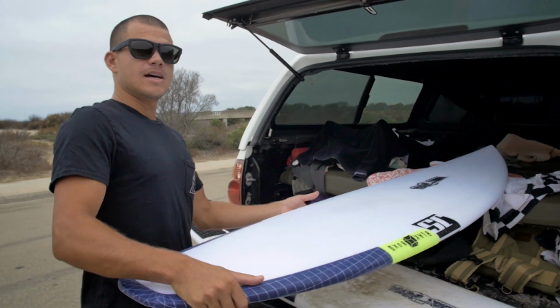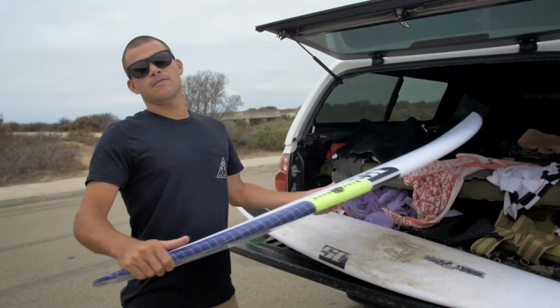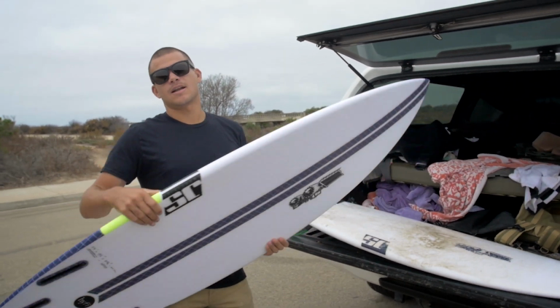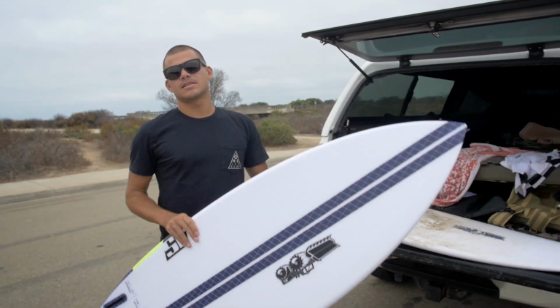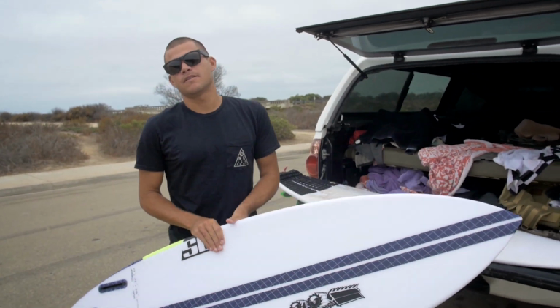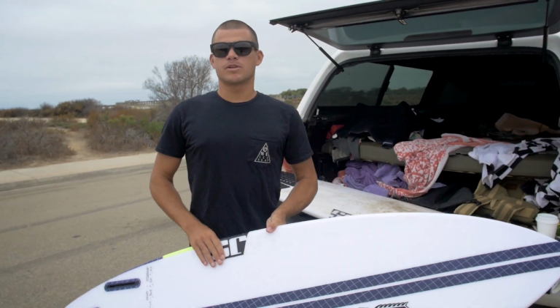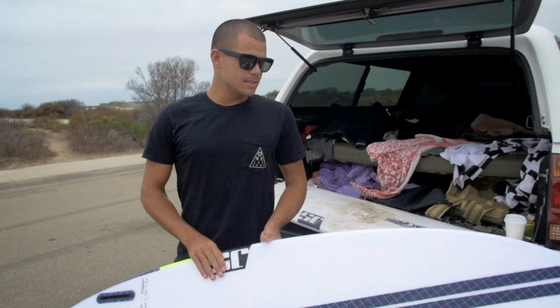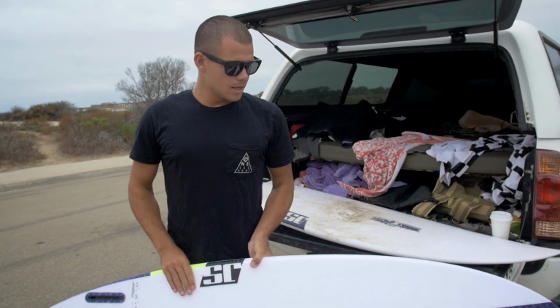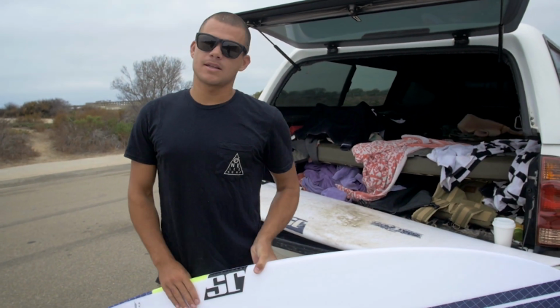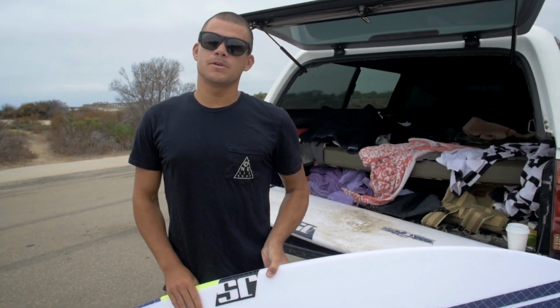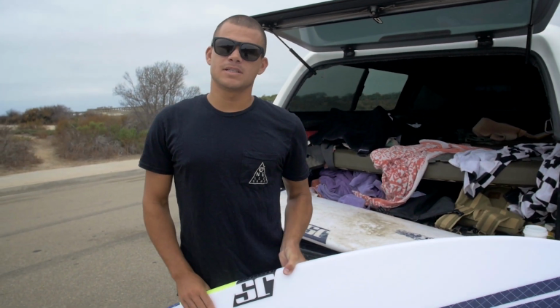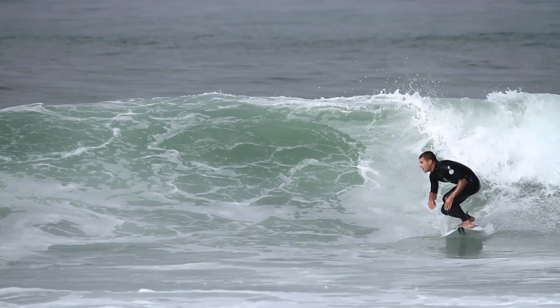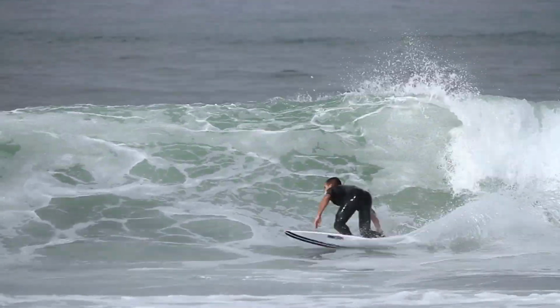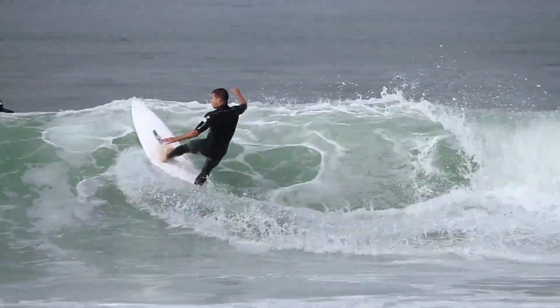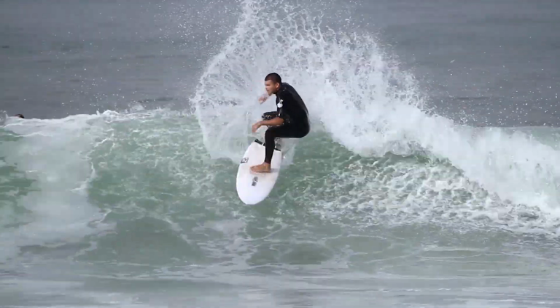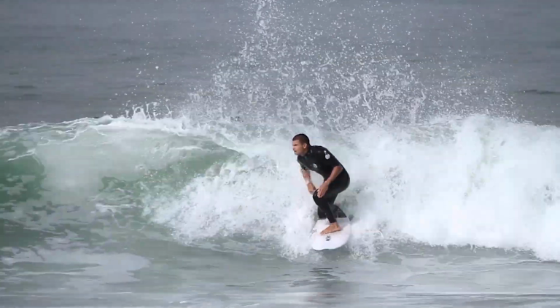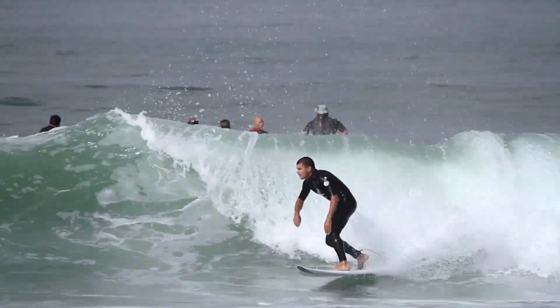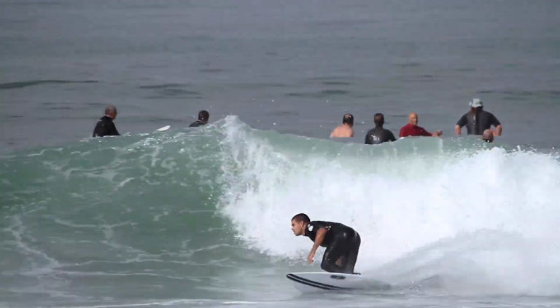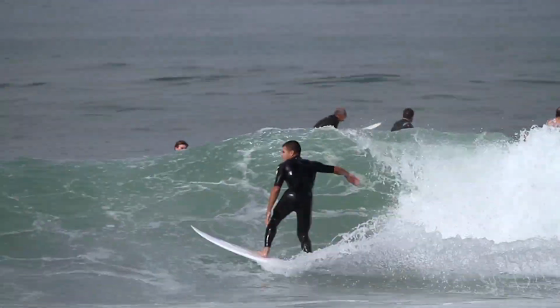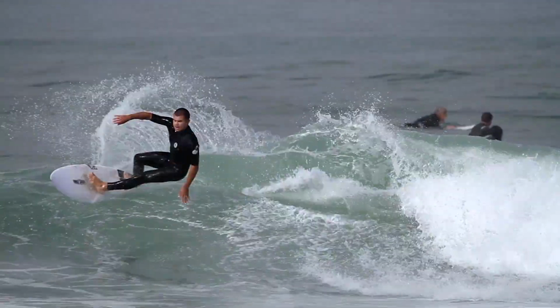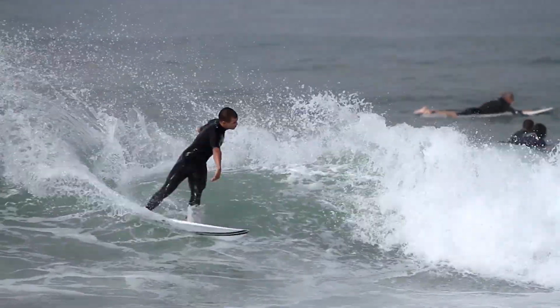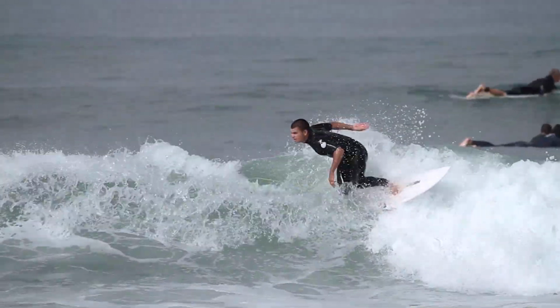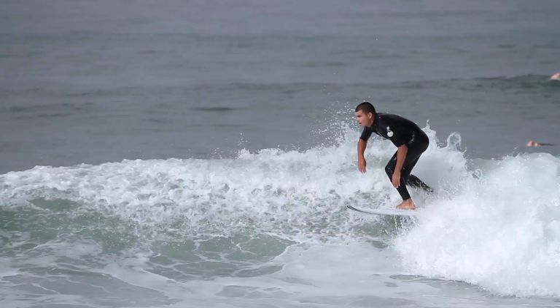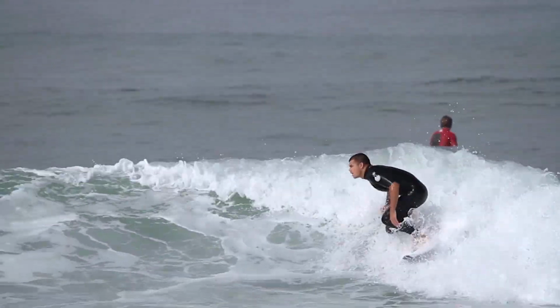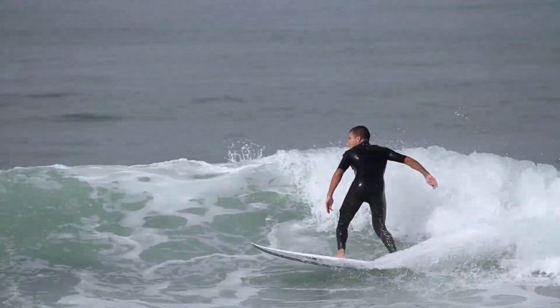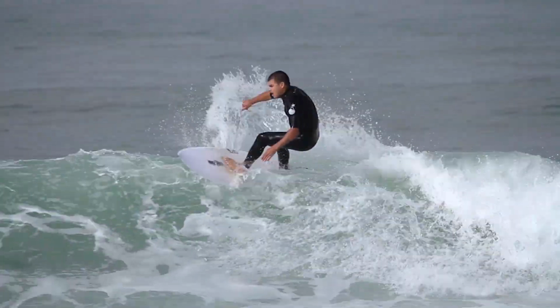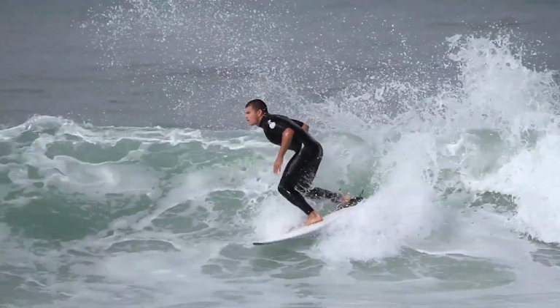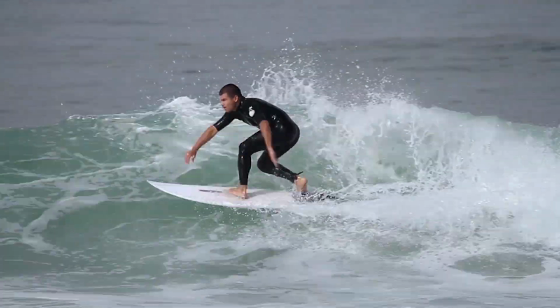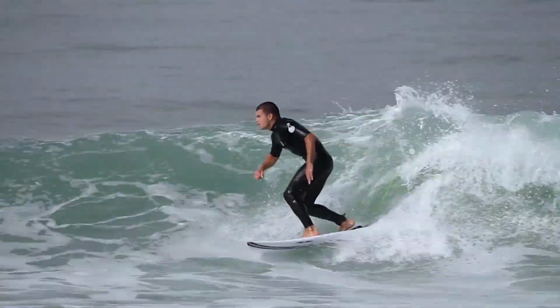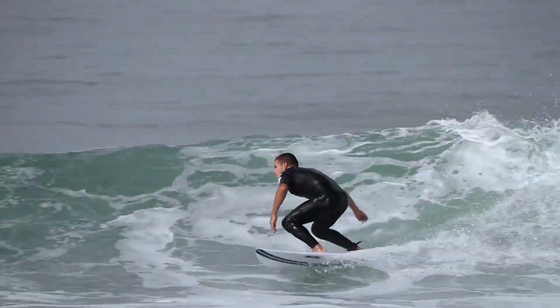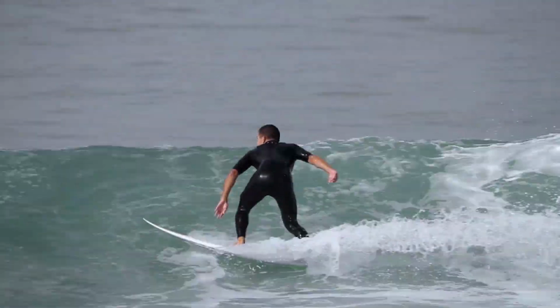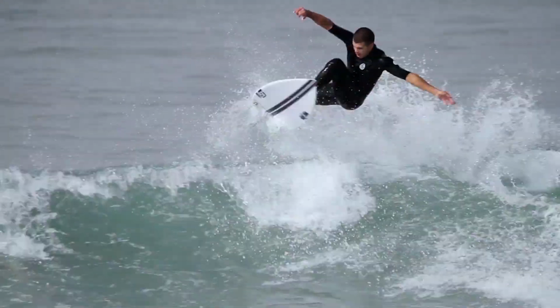How's it going everyone? I'm Dayton Silva from Surfing Magazine, and today we're going to be doing a field test on JS Industries' new Hi-Fi technology. This model here I have is the Black Box 2, which is currently the only model they're offering in the Hi-Fi technology.